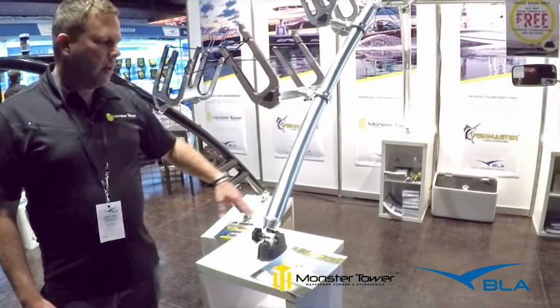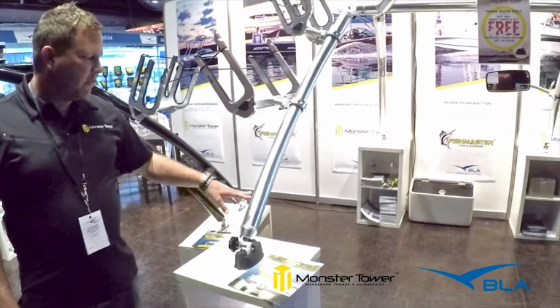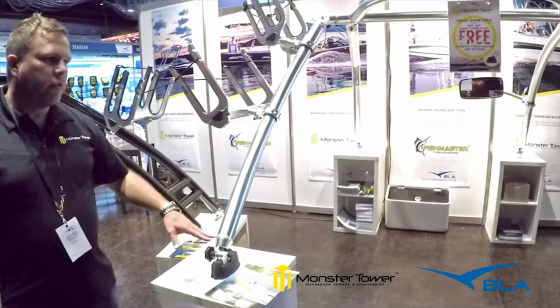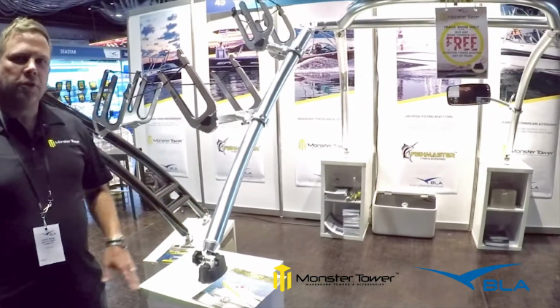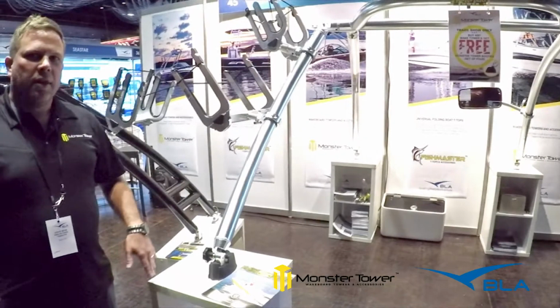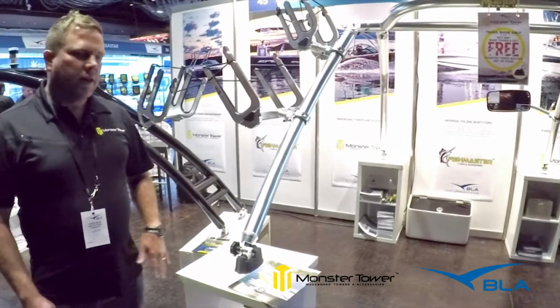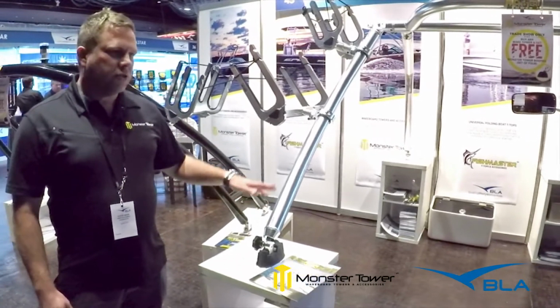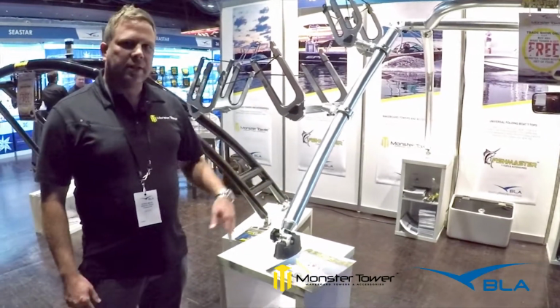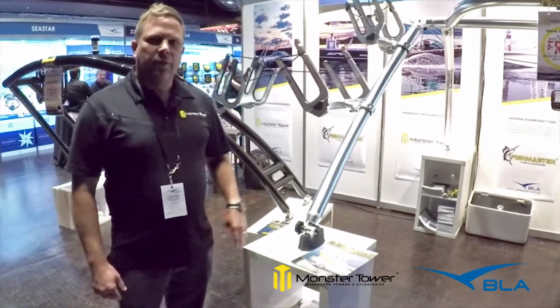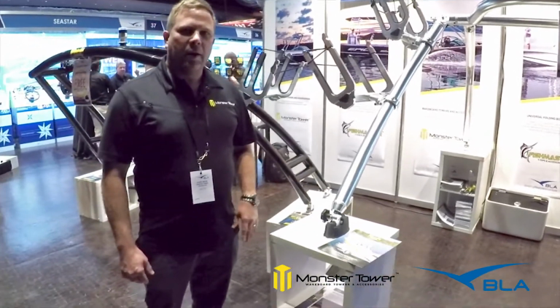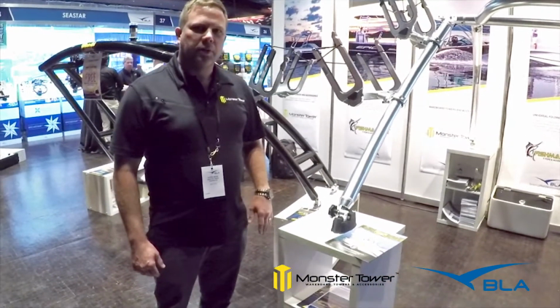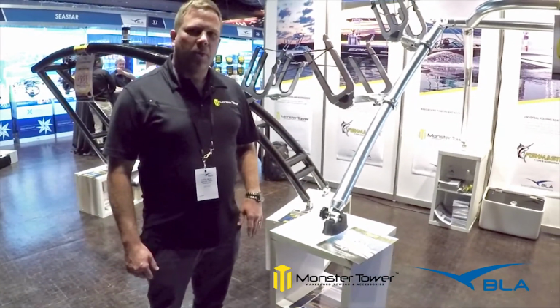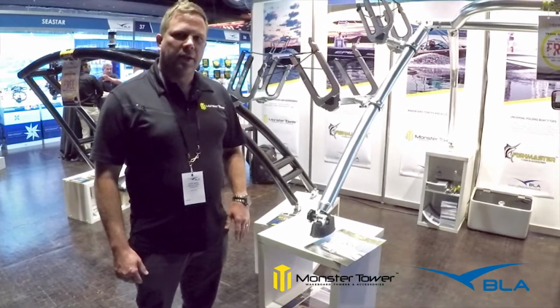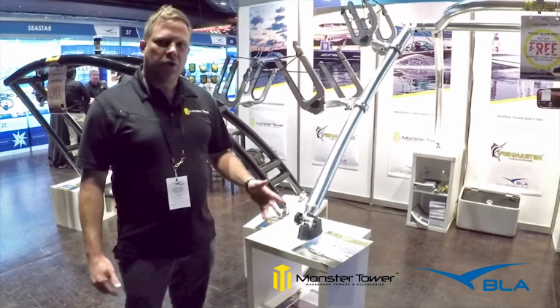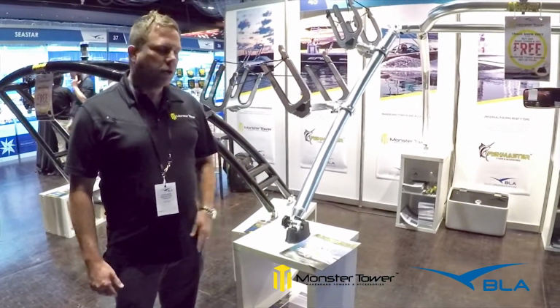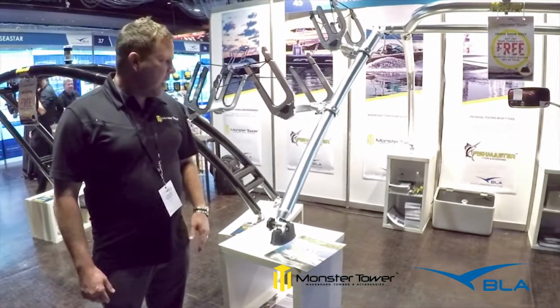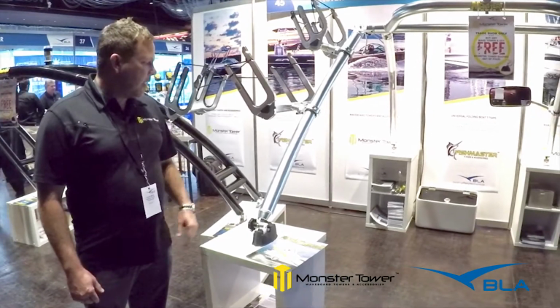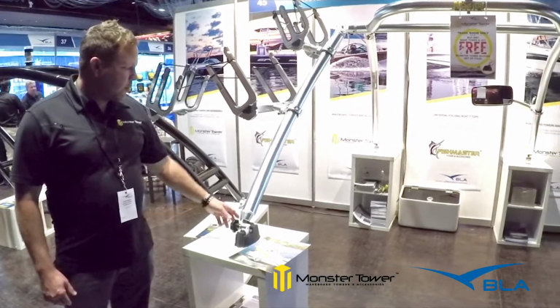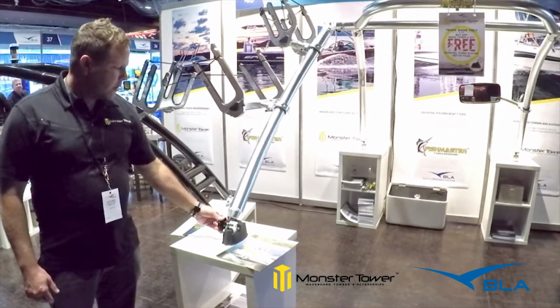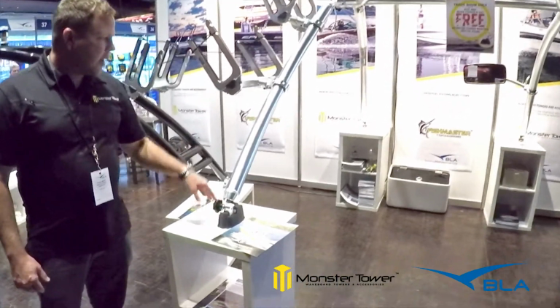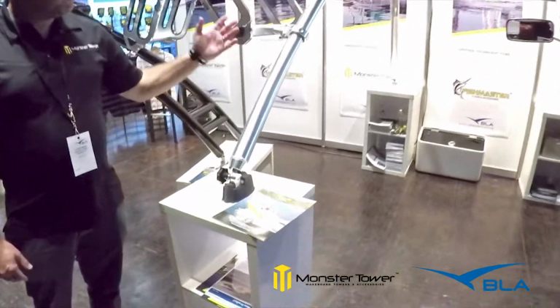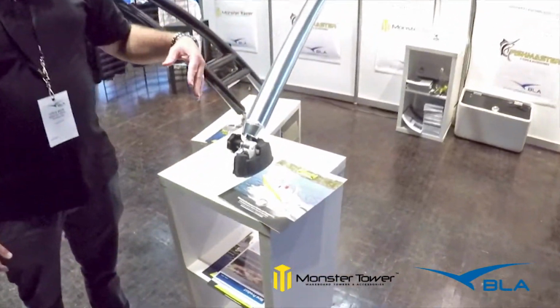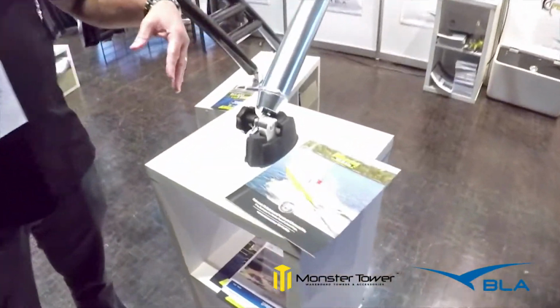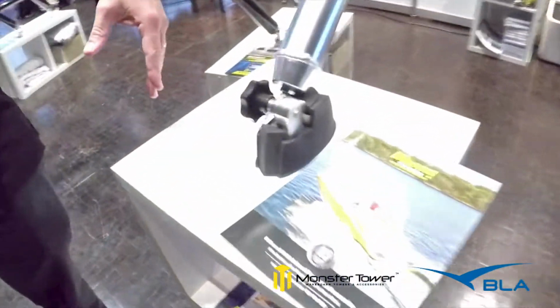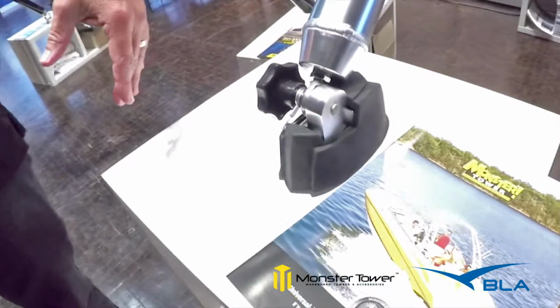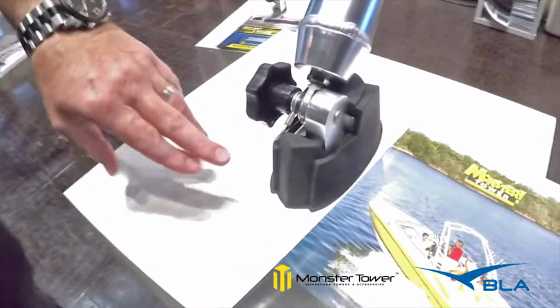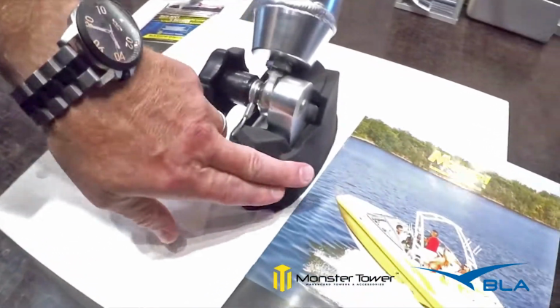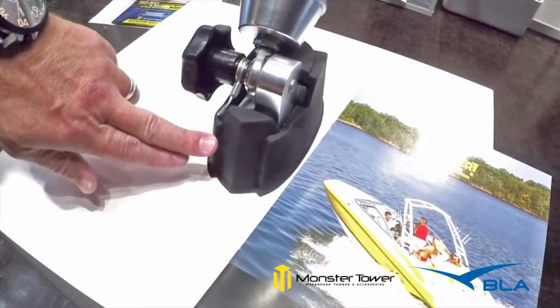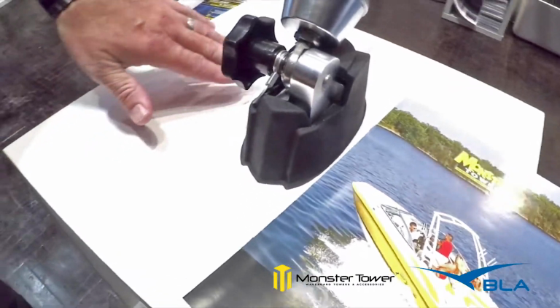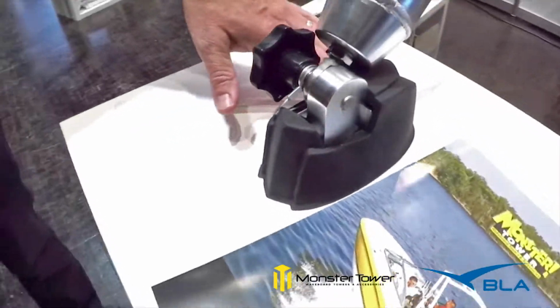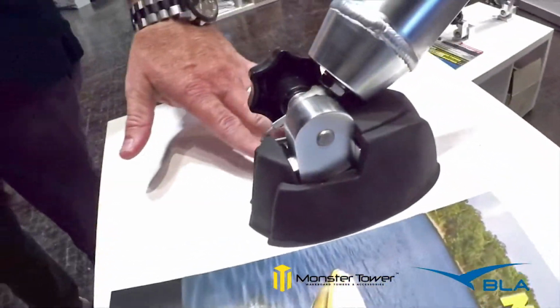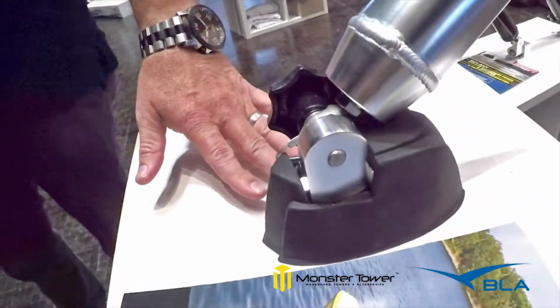They're very universal. They can fit practically any runabout boat on the market that's trailerable, and they all come with quick release knobs so they fold down really easy.